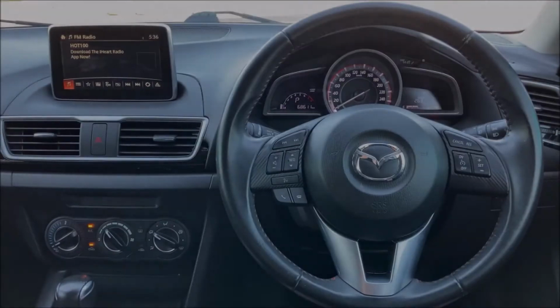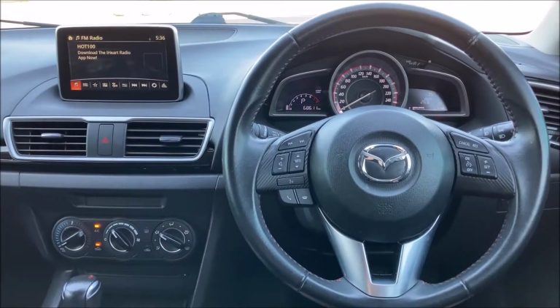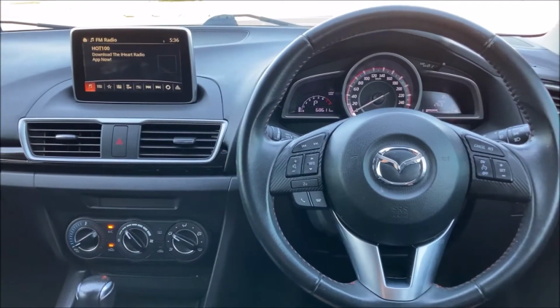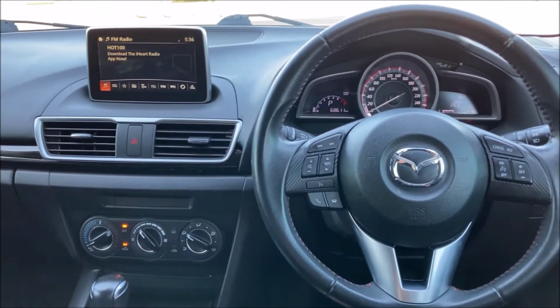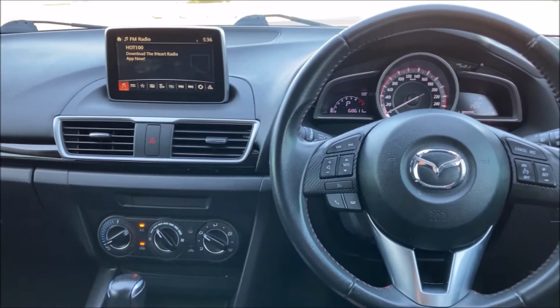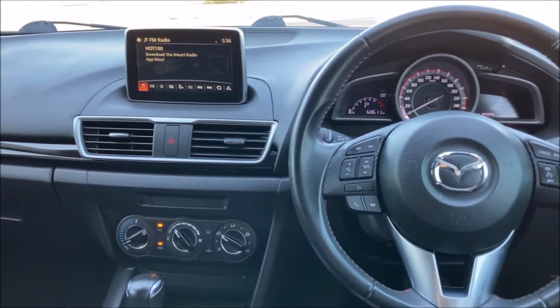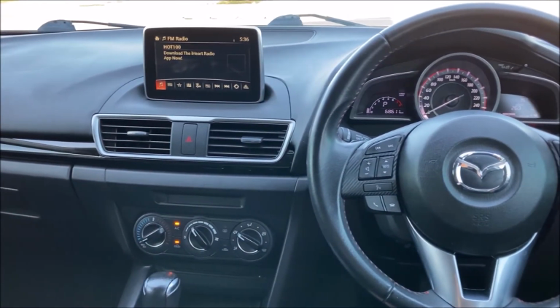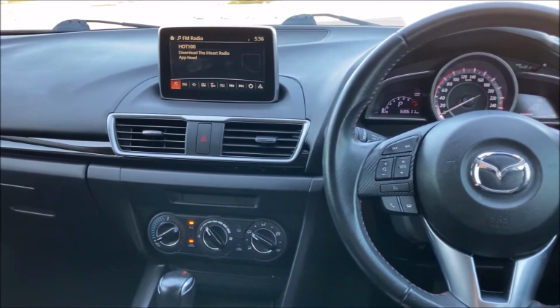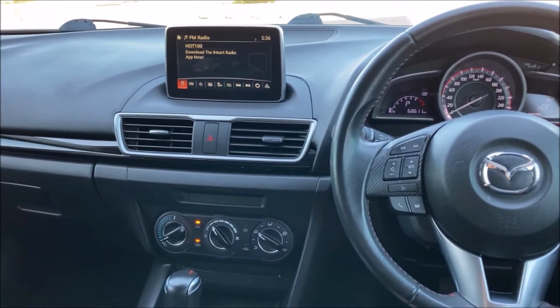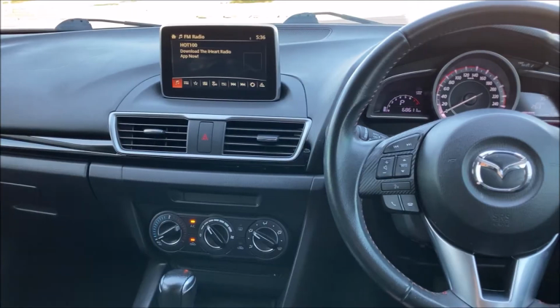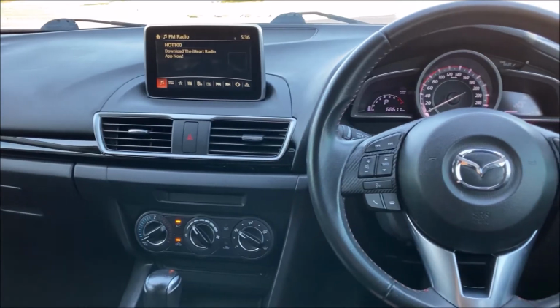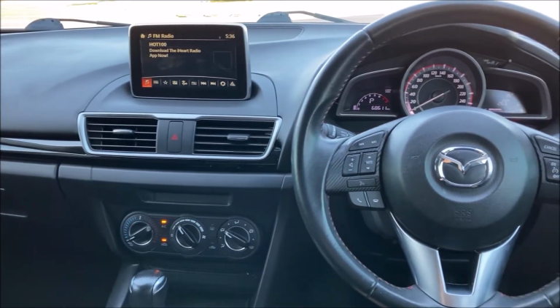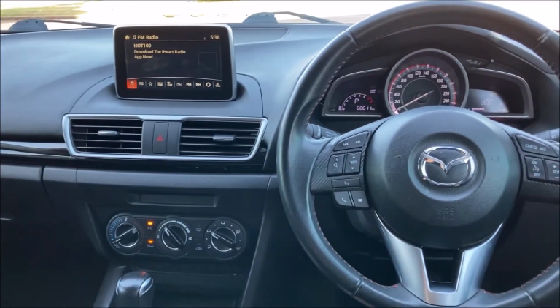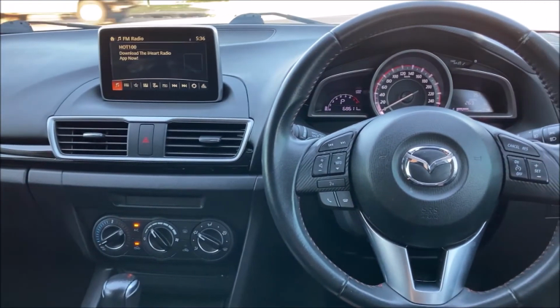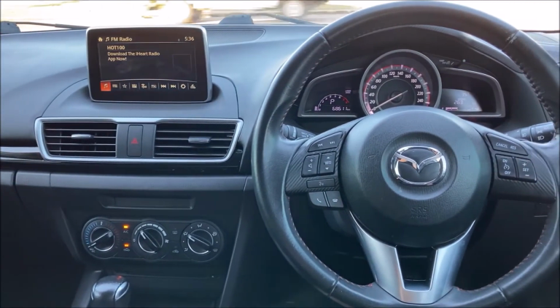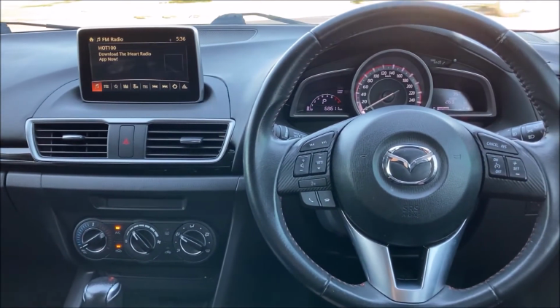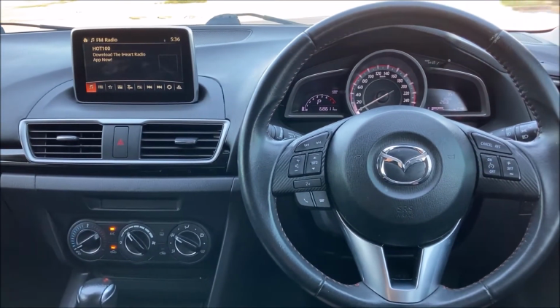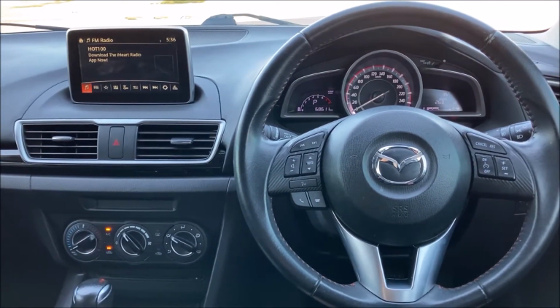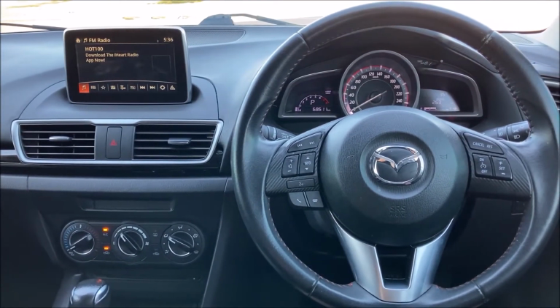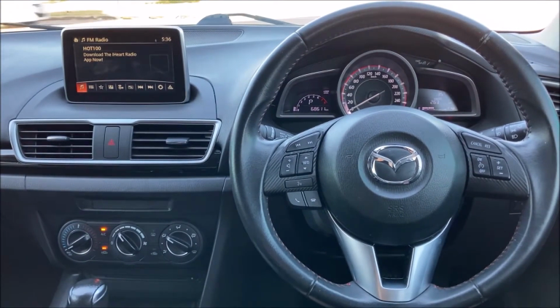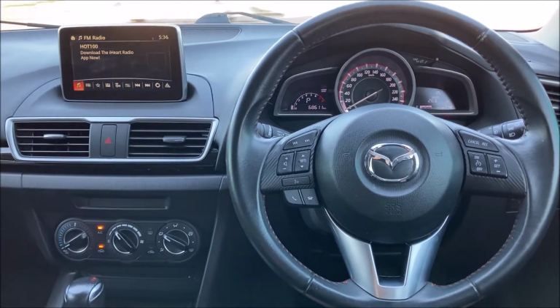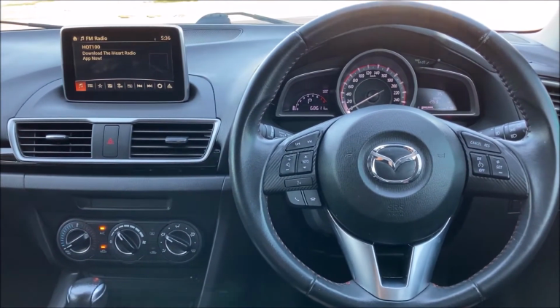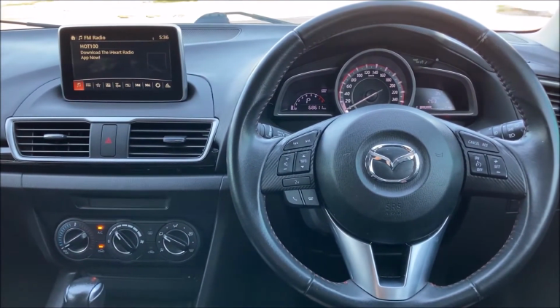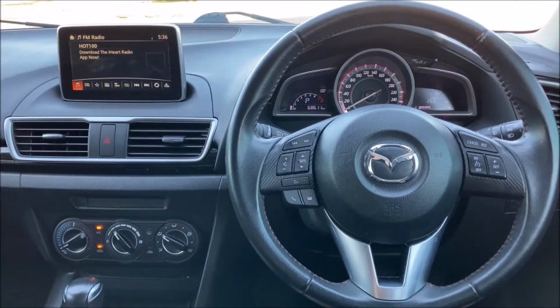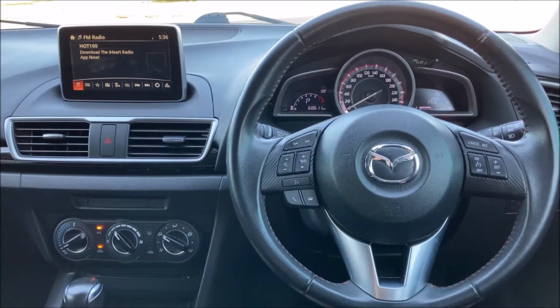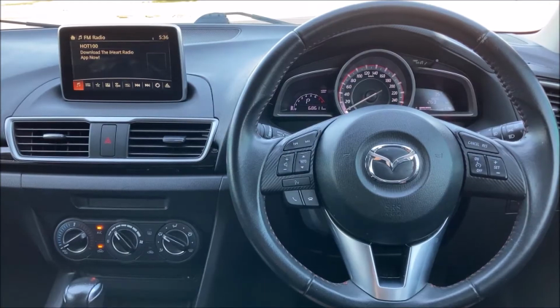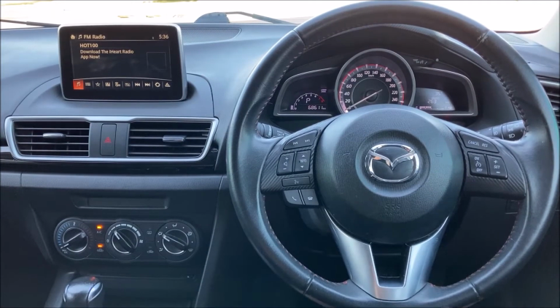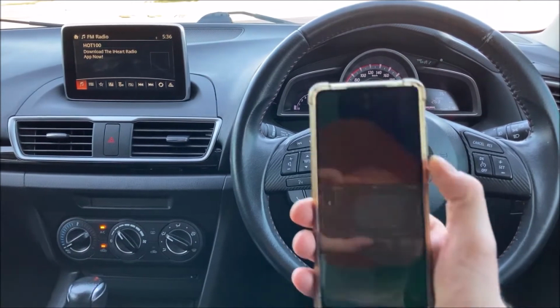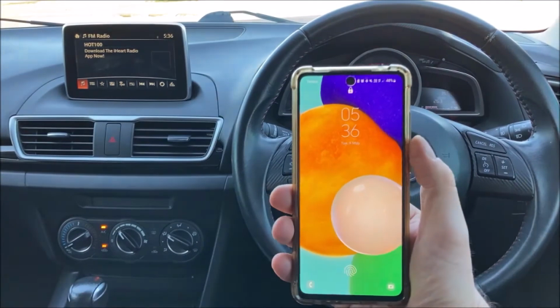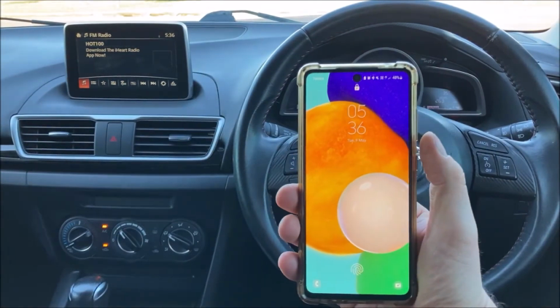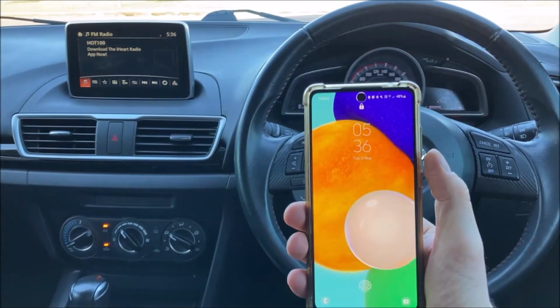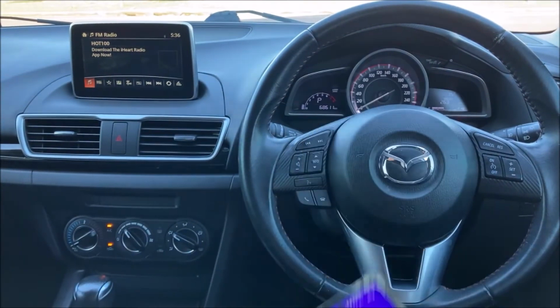Hello guys, welcome to another Rossberry Productions video. In this video I'm sat in a 2015 Mazda 3 and I'm going to show you how to Bluetooth connect your mobile phone to the car.